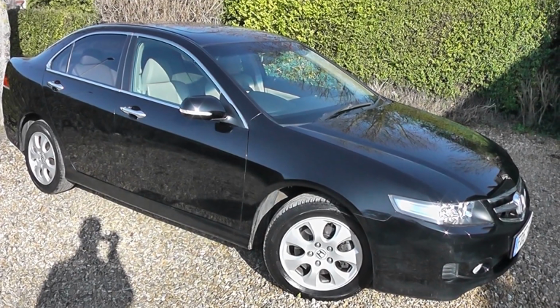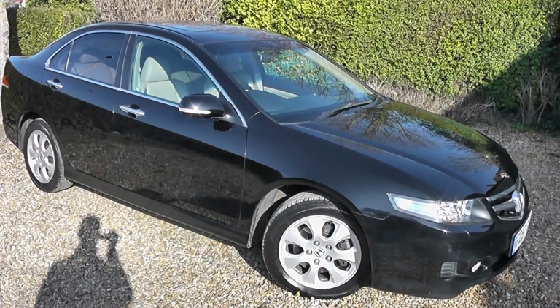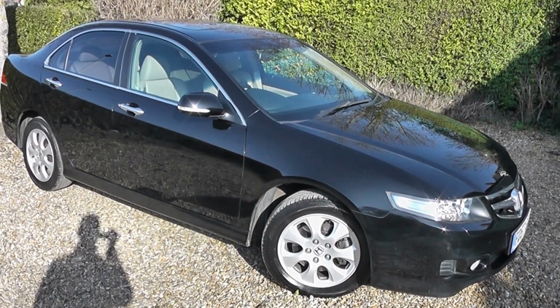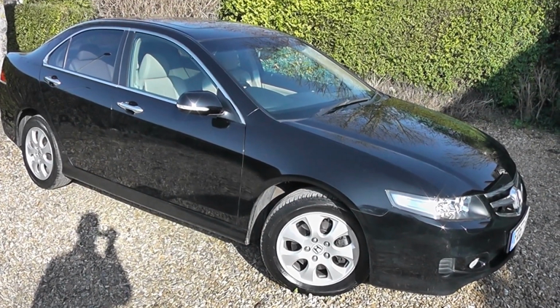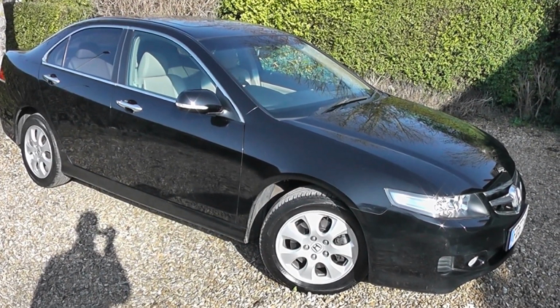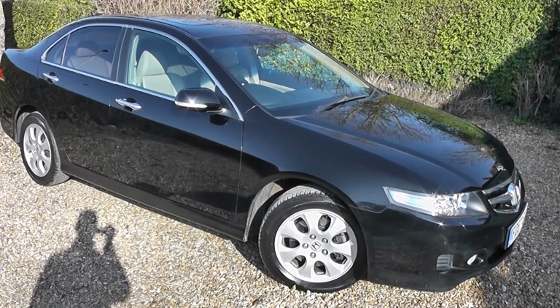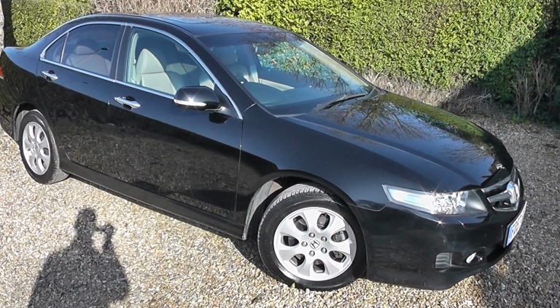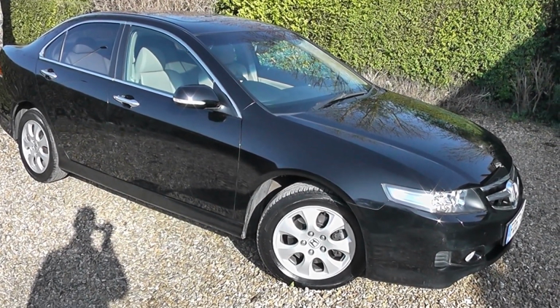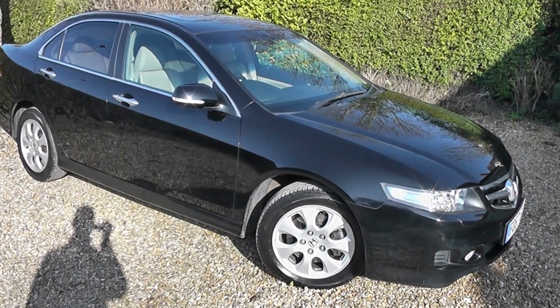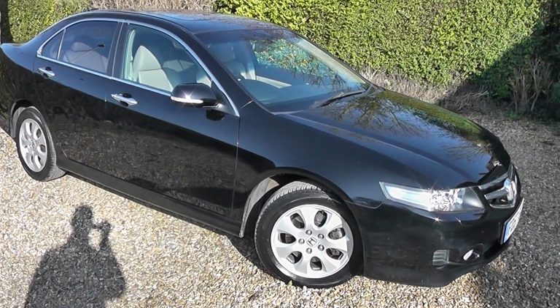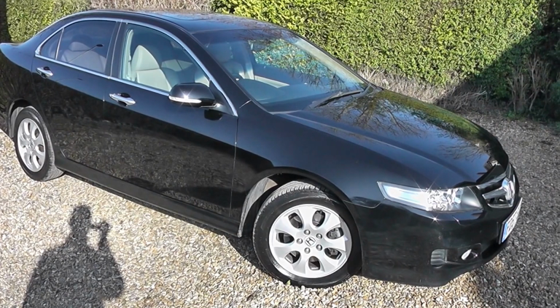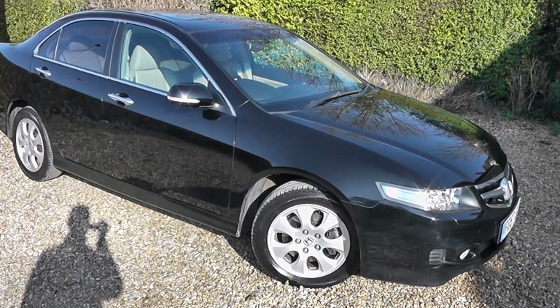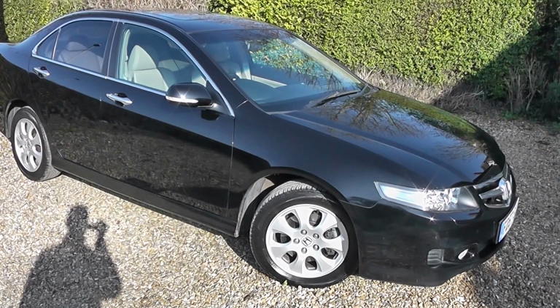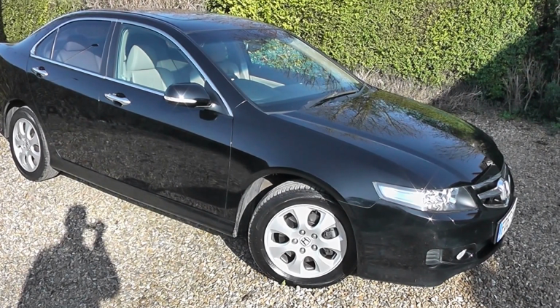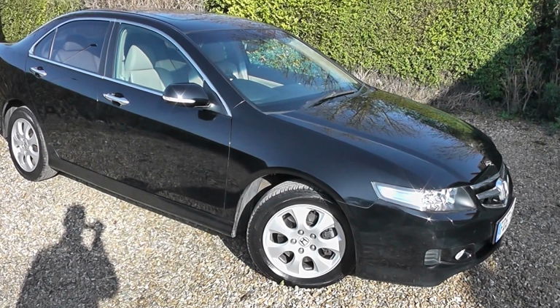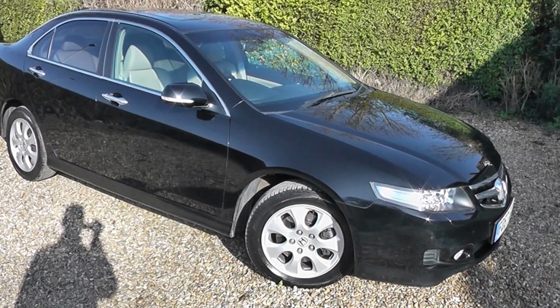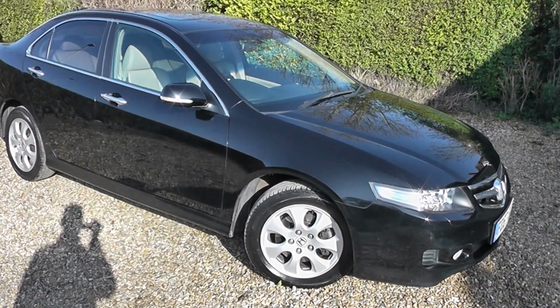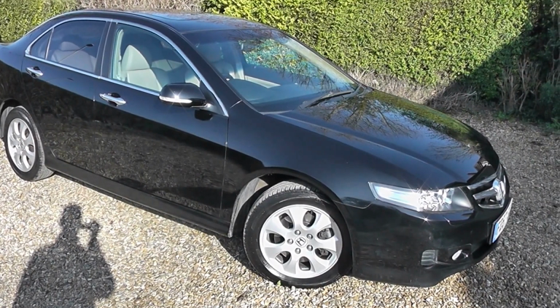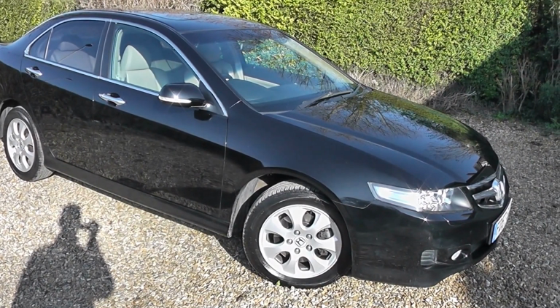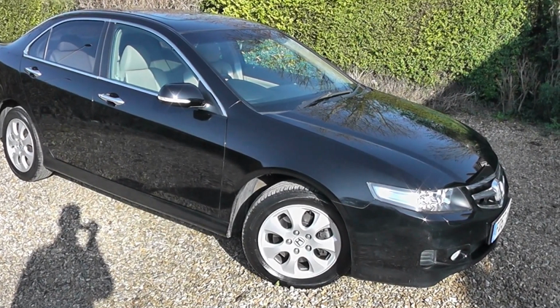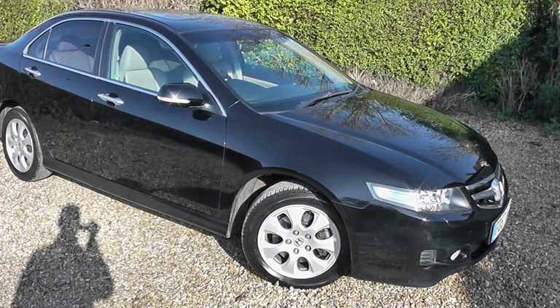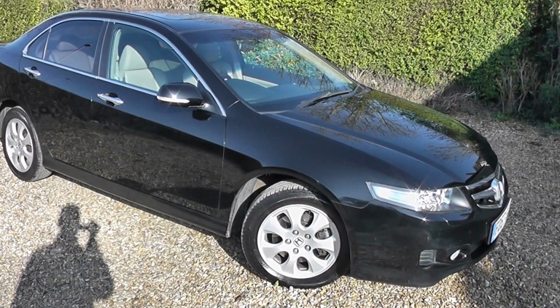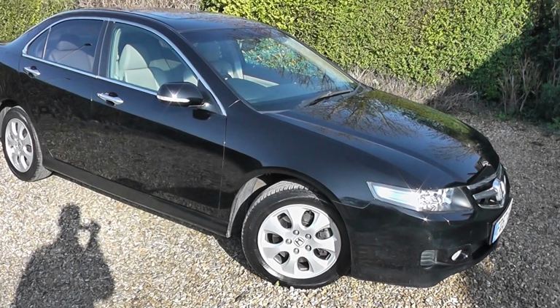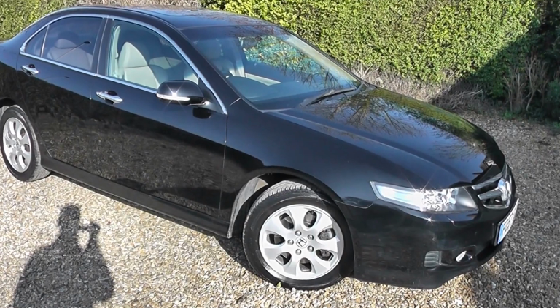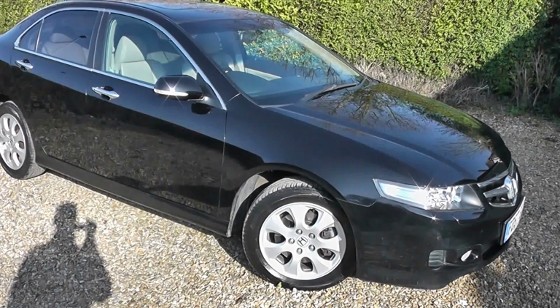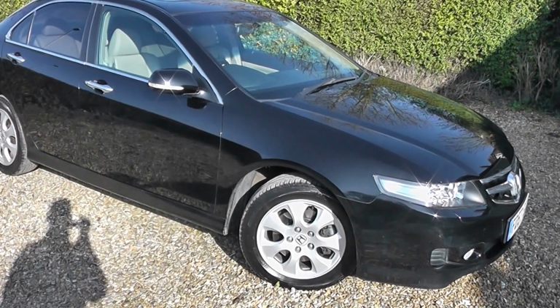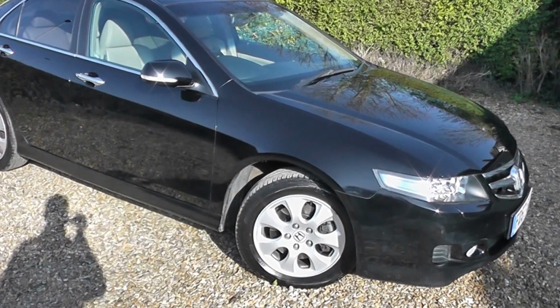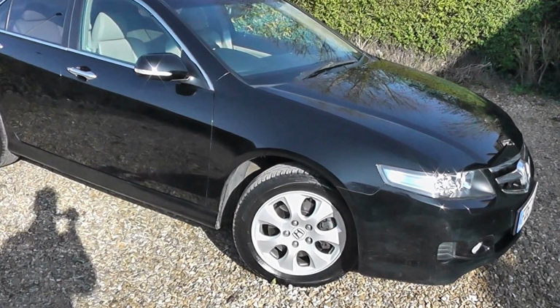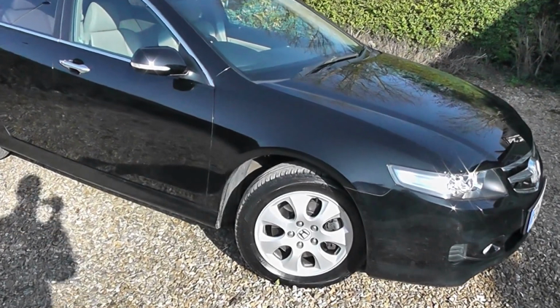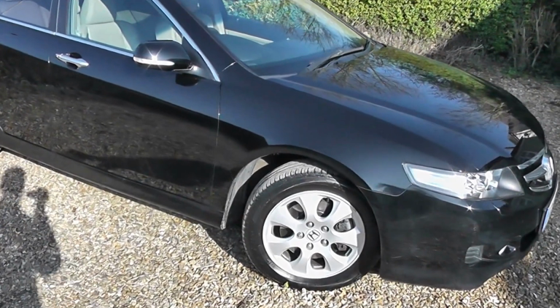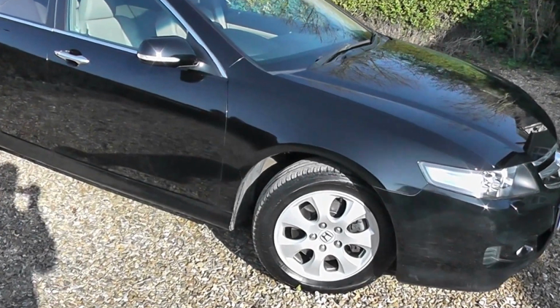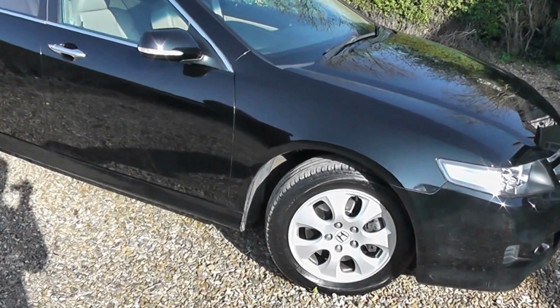Hello, here we have a Honda Accord 2.0L Executive Auto 07 on a 57 plate, done just 44,000 miles. Absolute cracker this car, finished in black with tan leather.